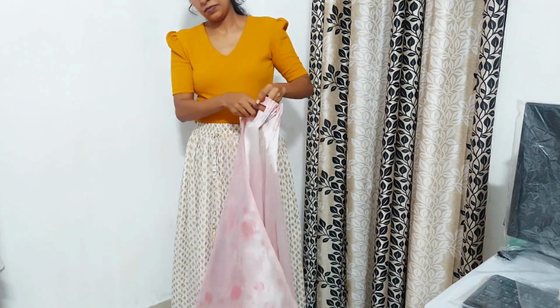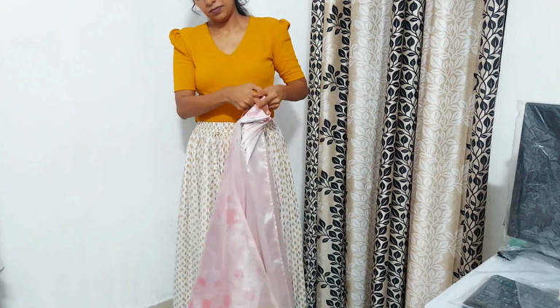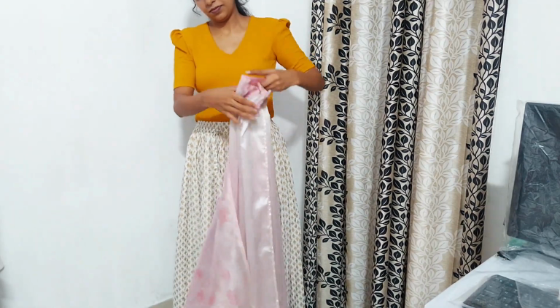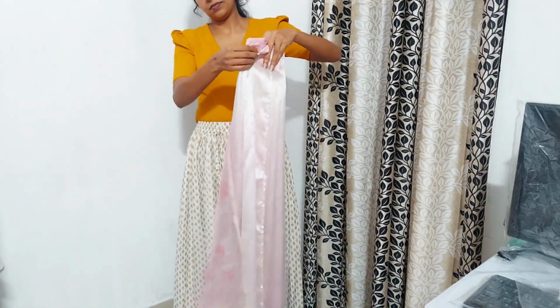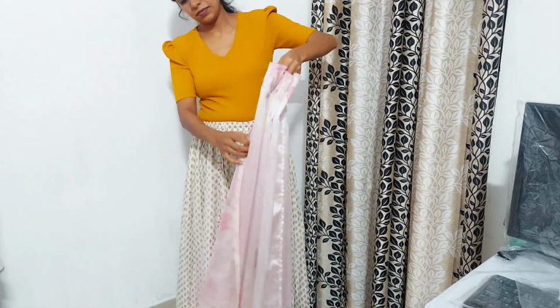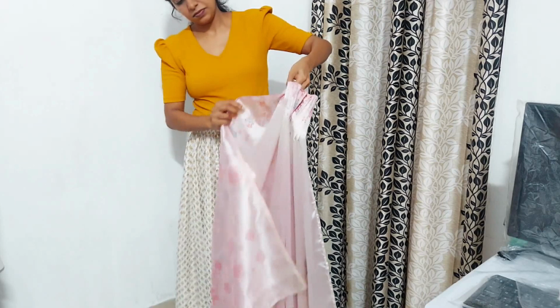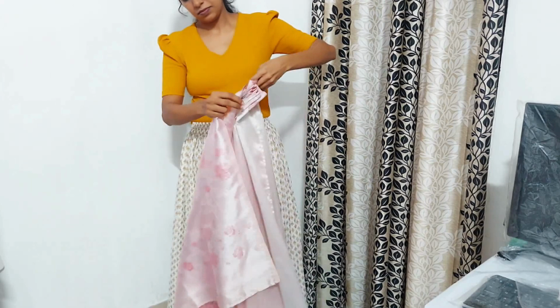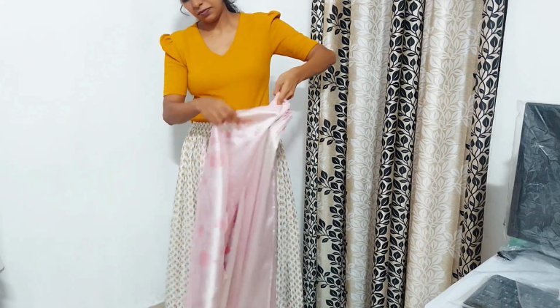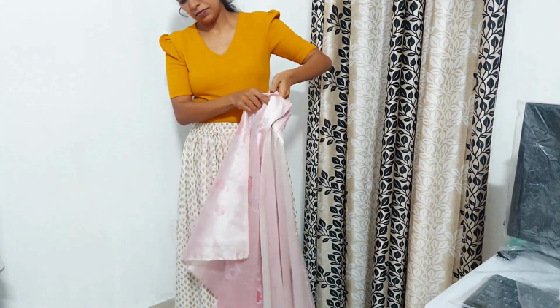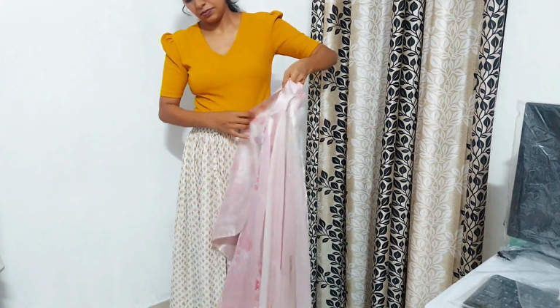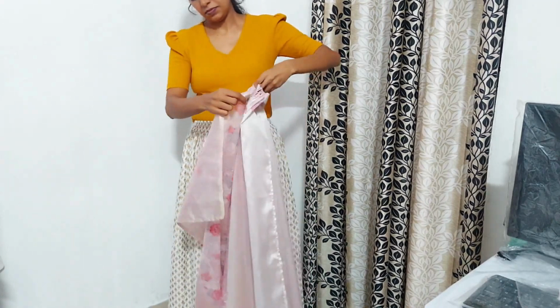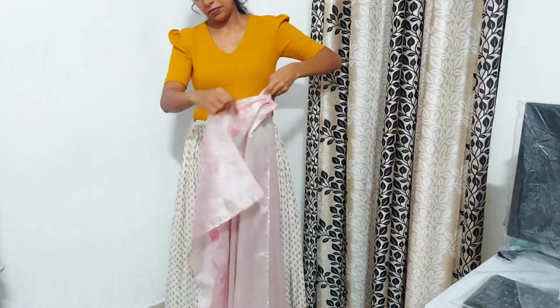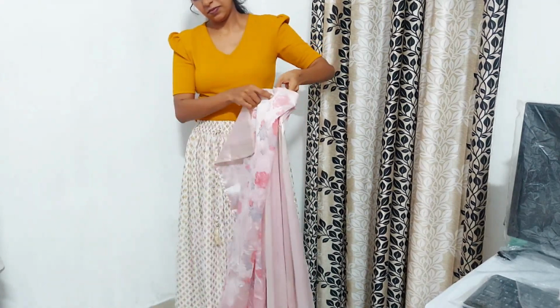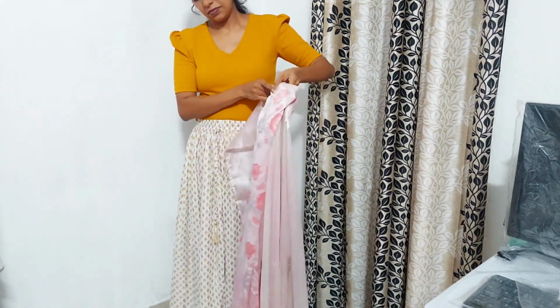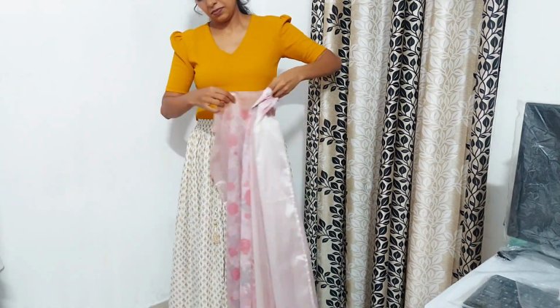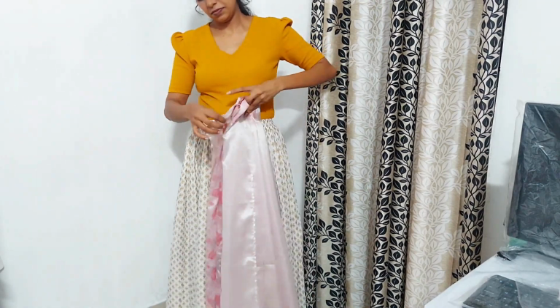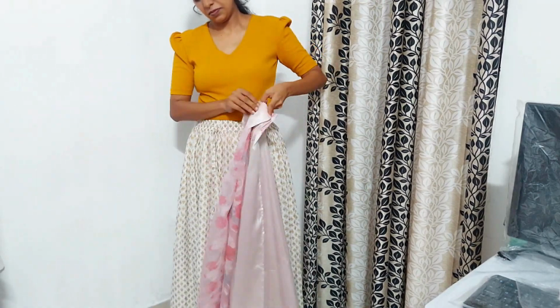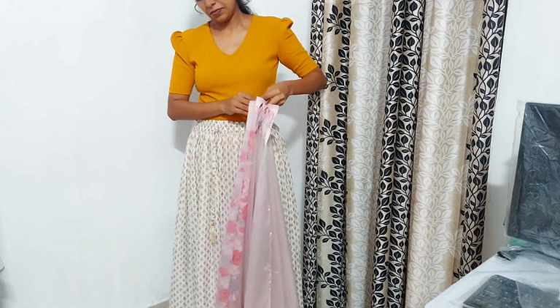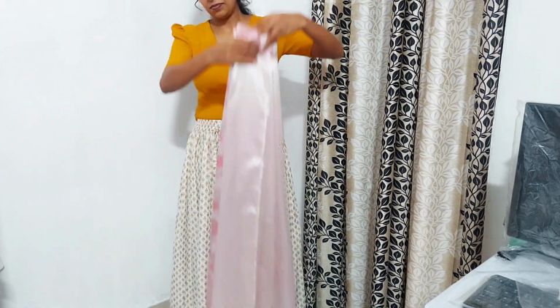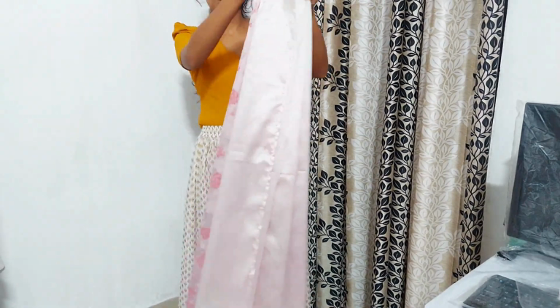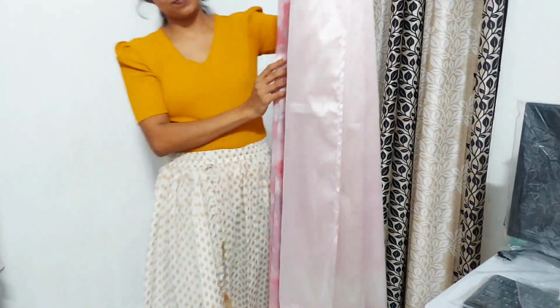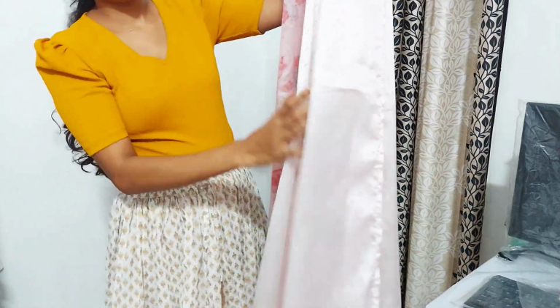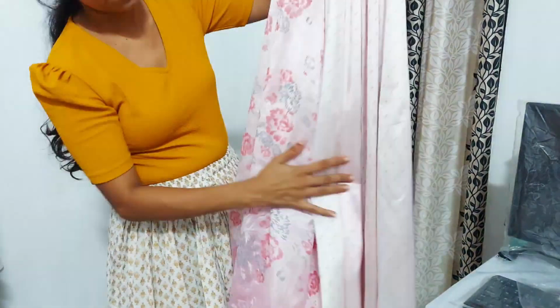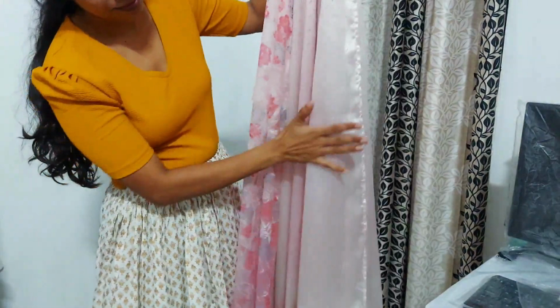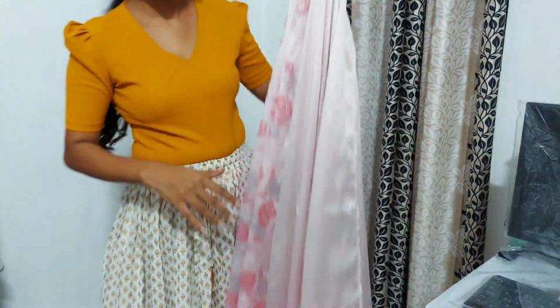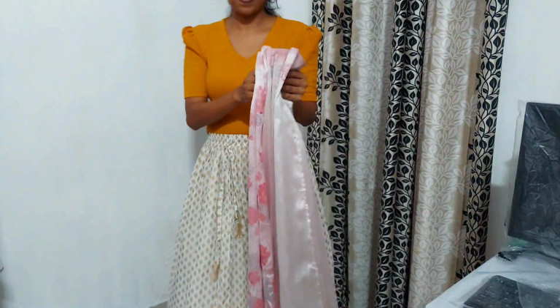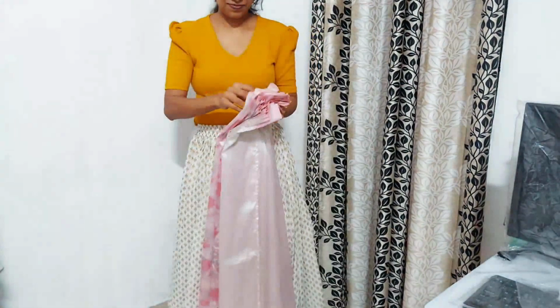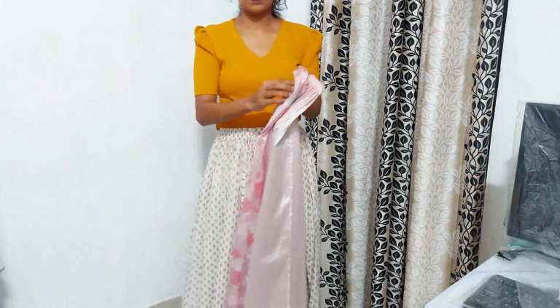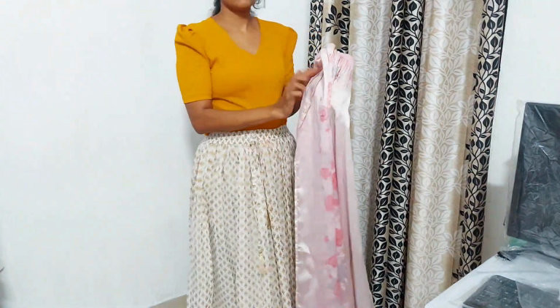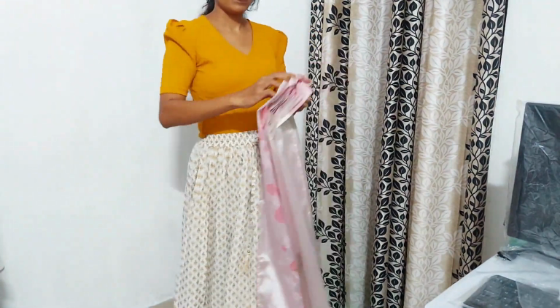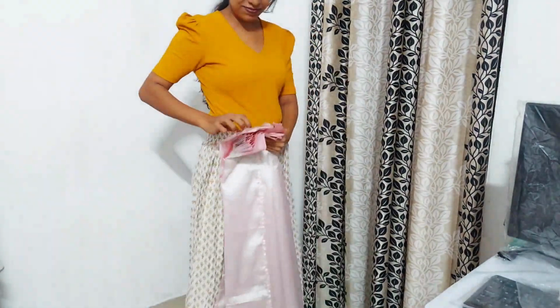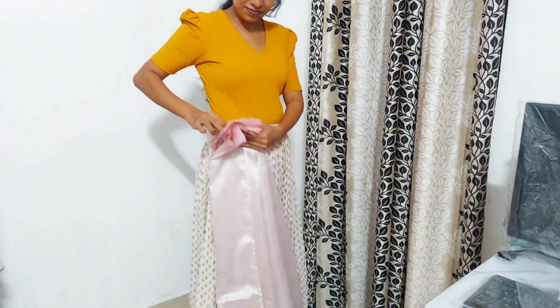I have a full-fledged skirt of this. I'm using it like this, showing the right side.